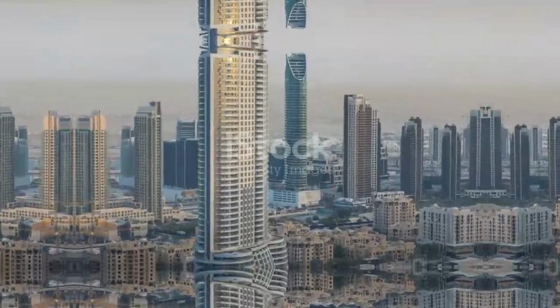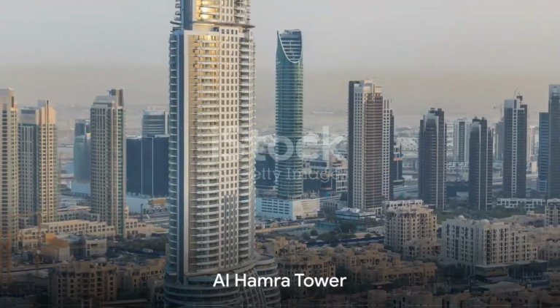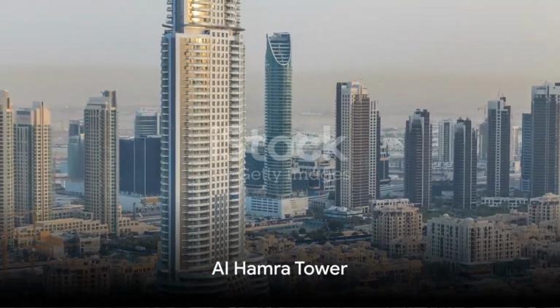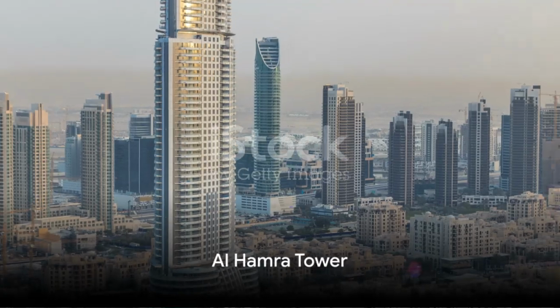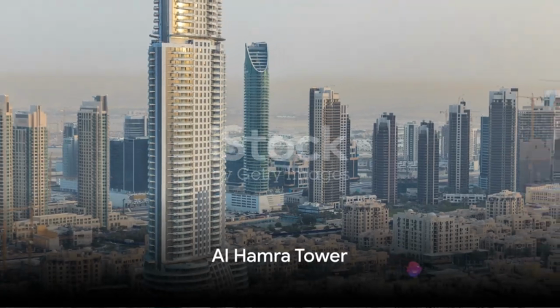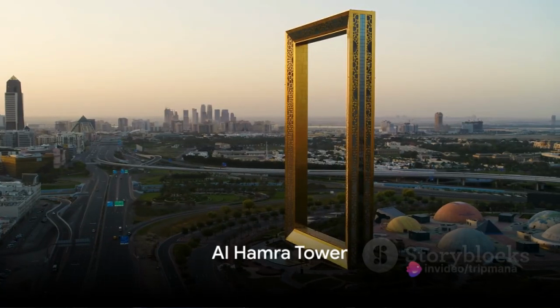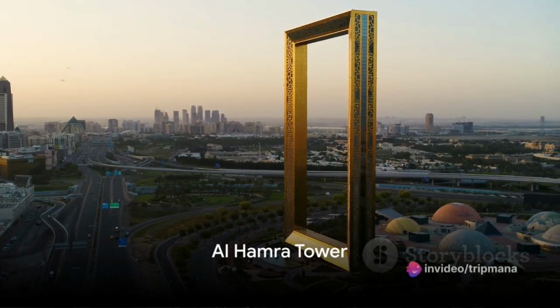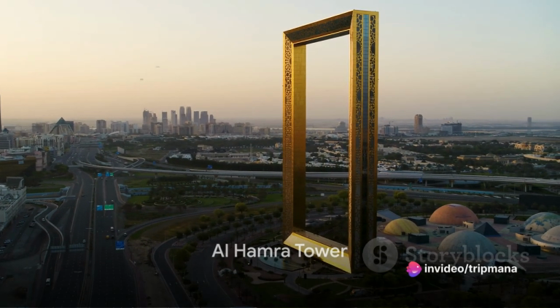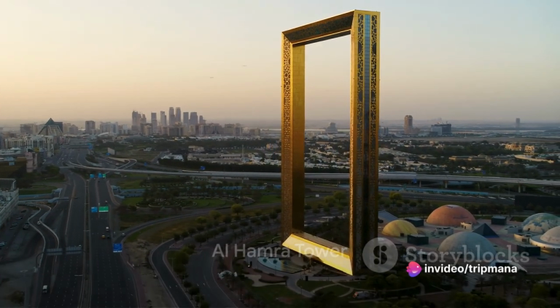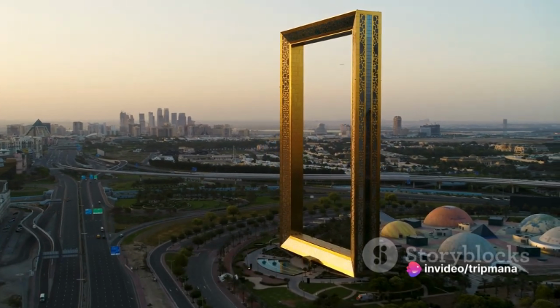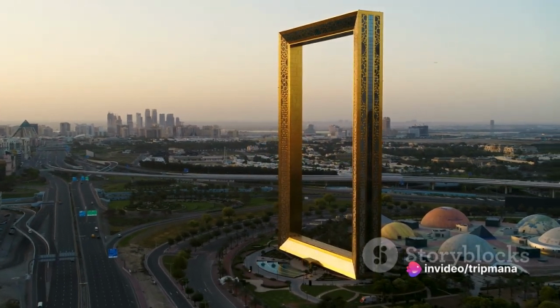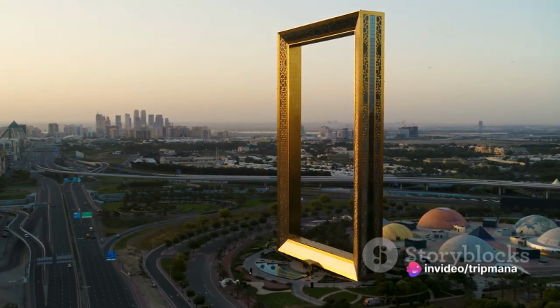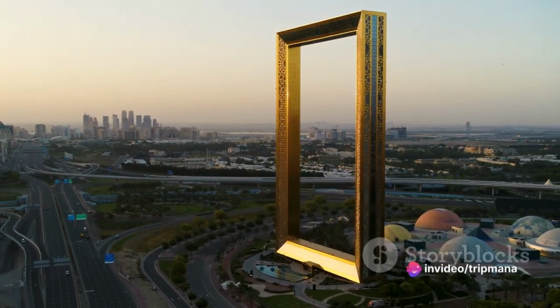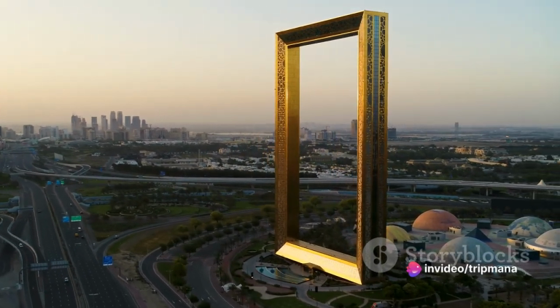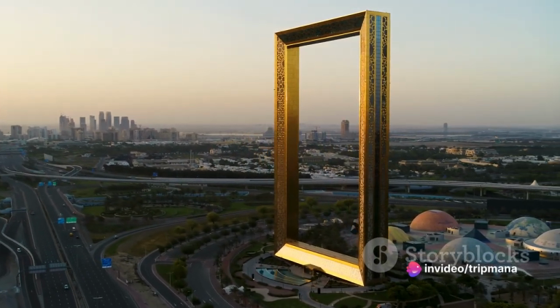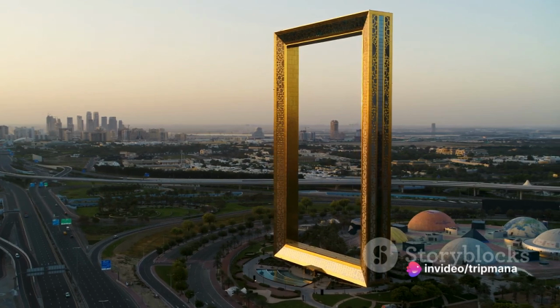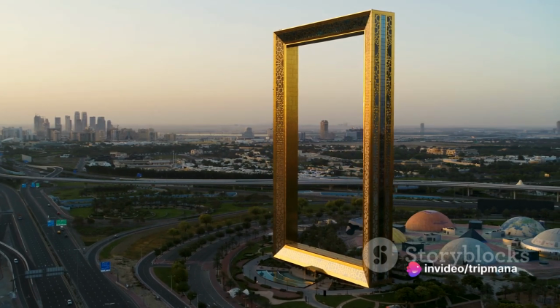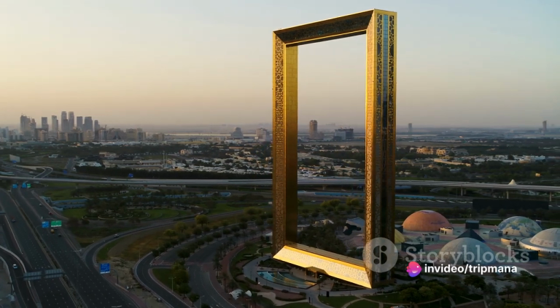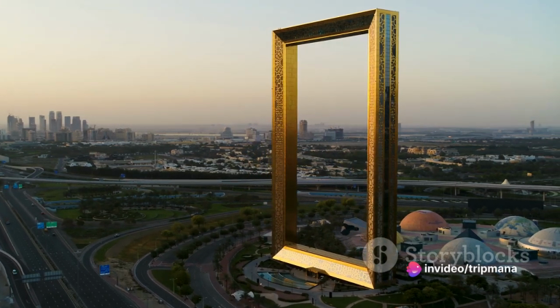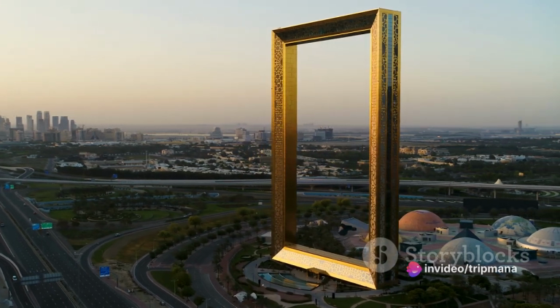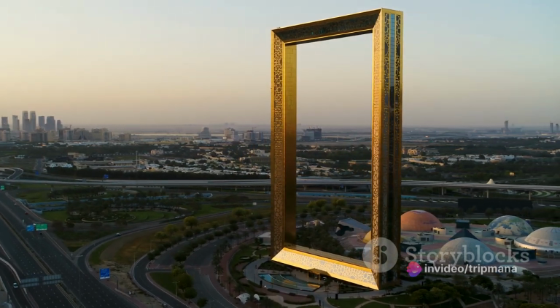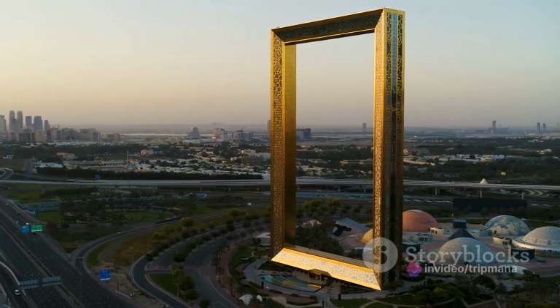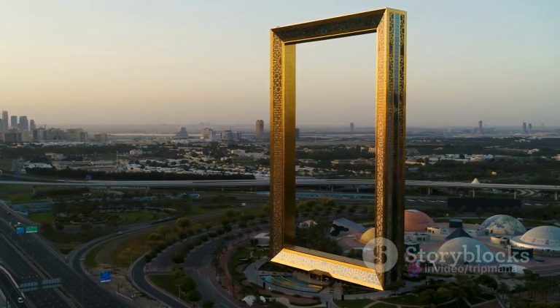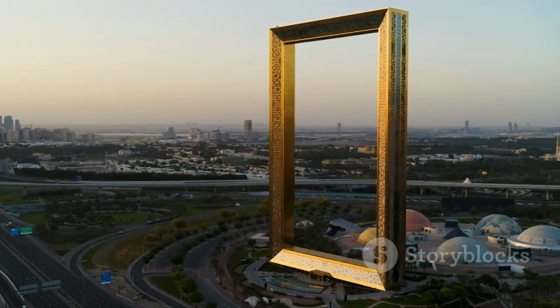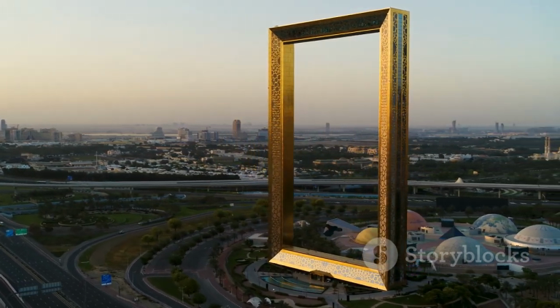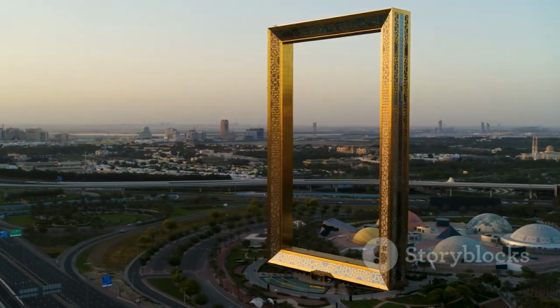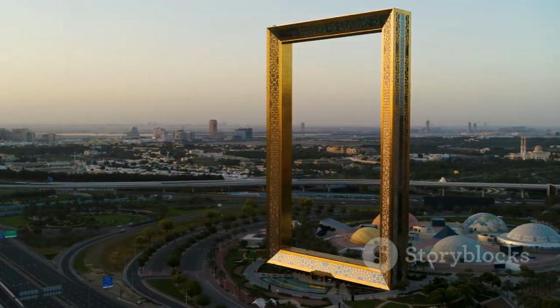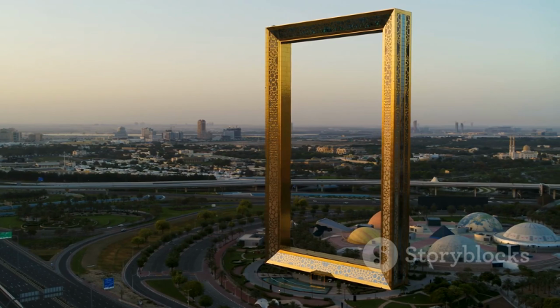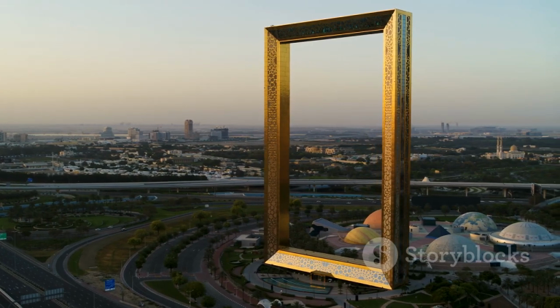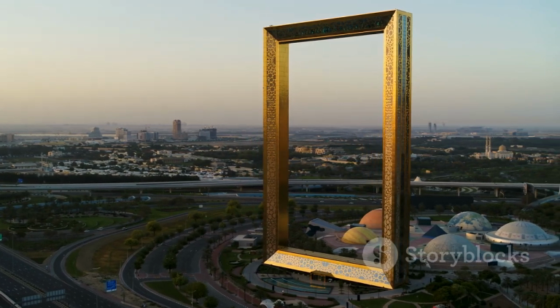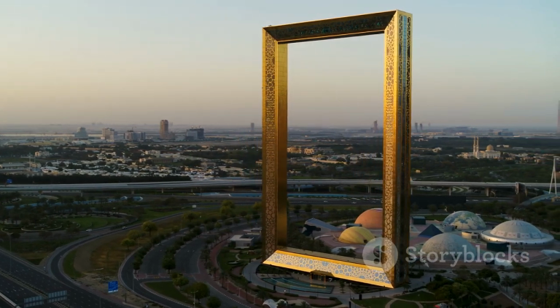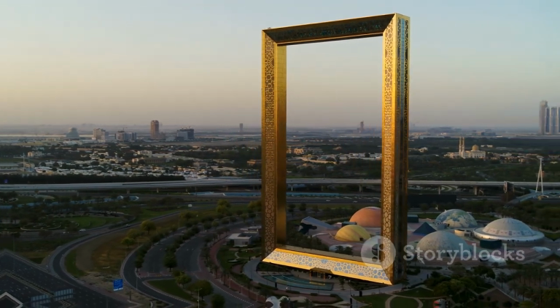Next, we arrive at the Alhamra Tower. This skyscraper is not only an architectural marvel but also a symbol of Kuwait's economic prowess. Its sleek design and innovative features make it a must-see for architecture enthusiasts.